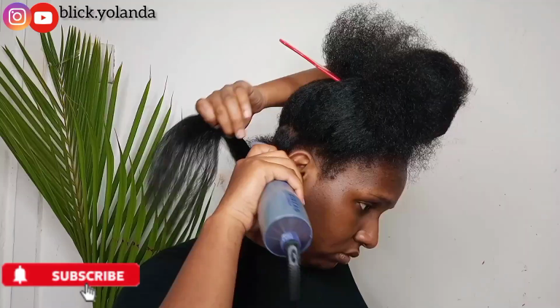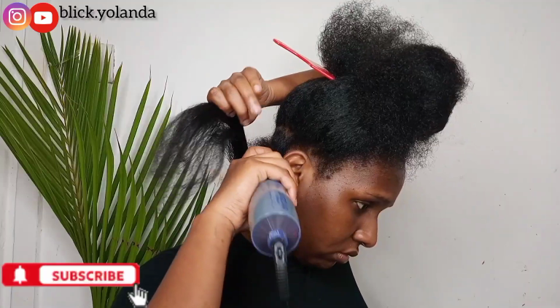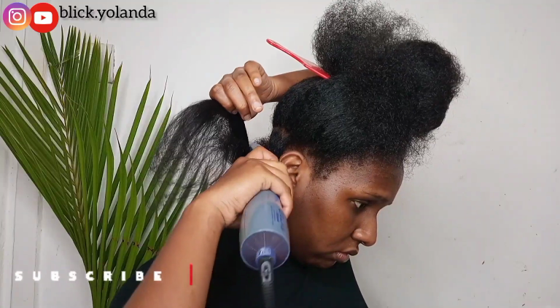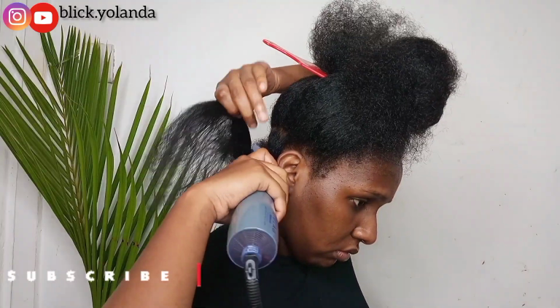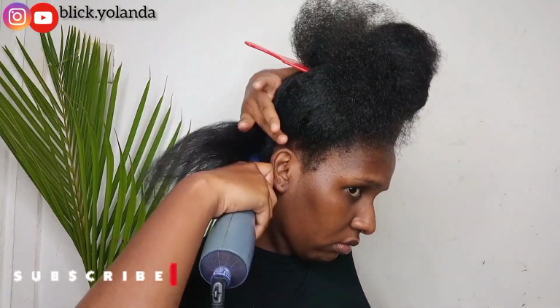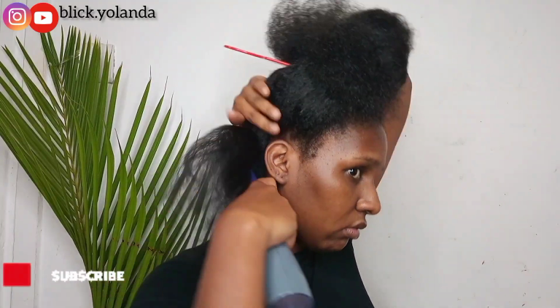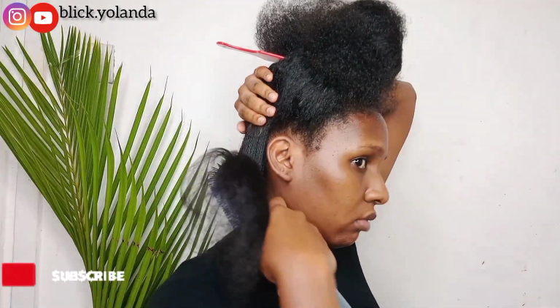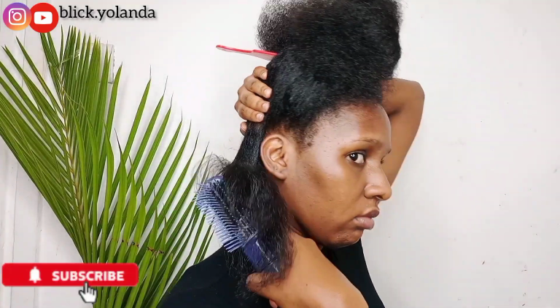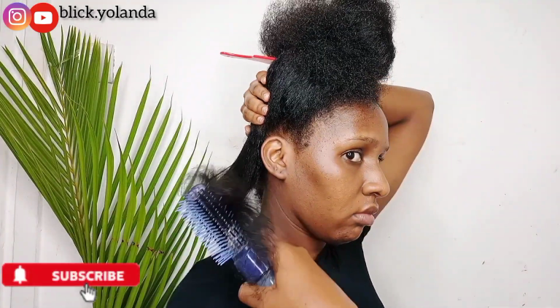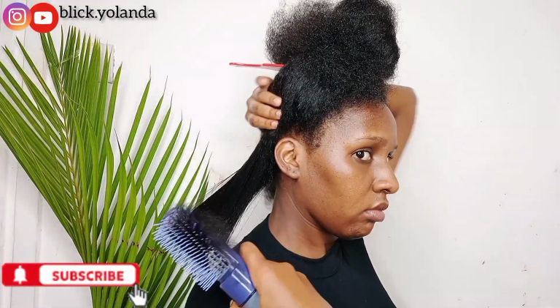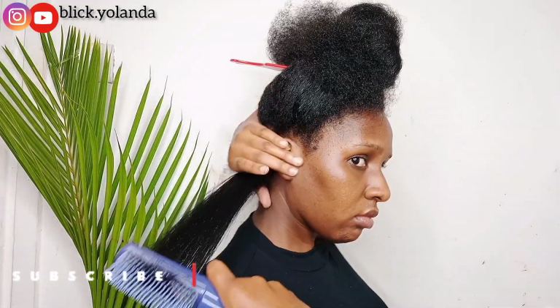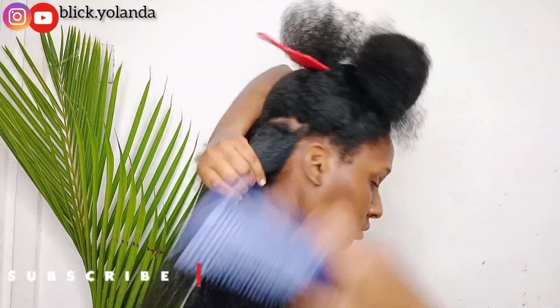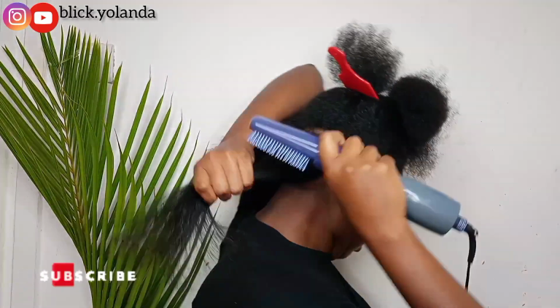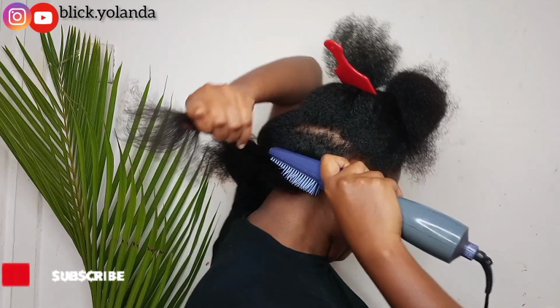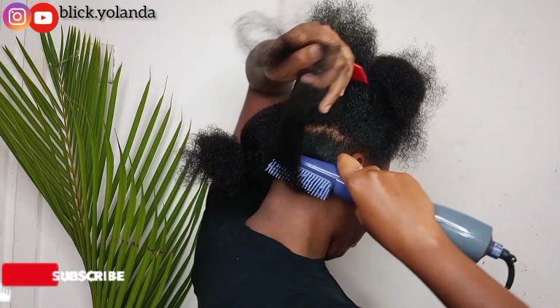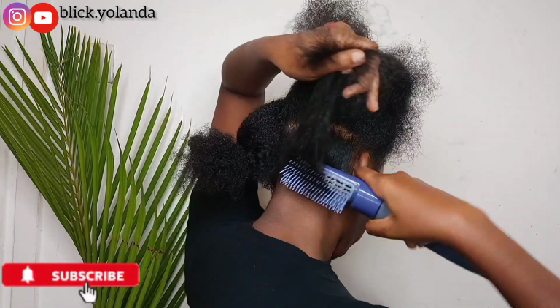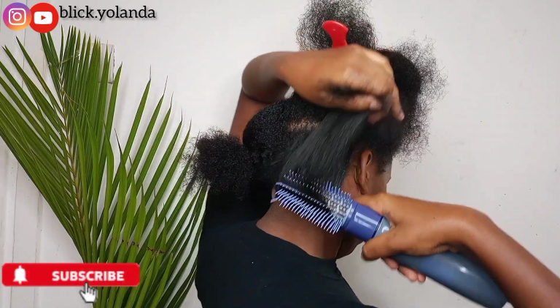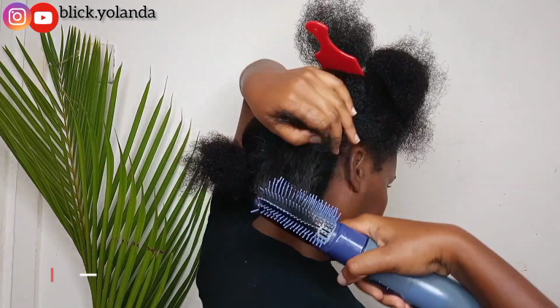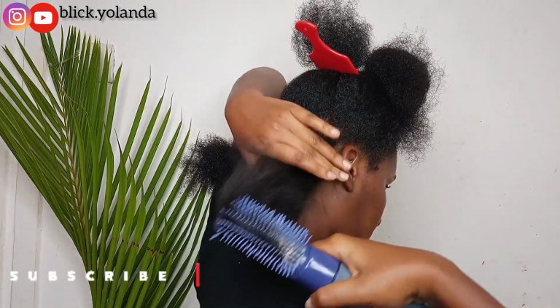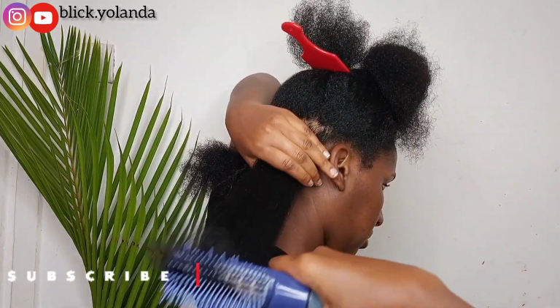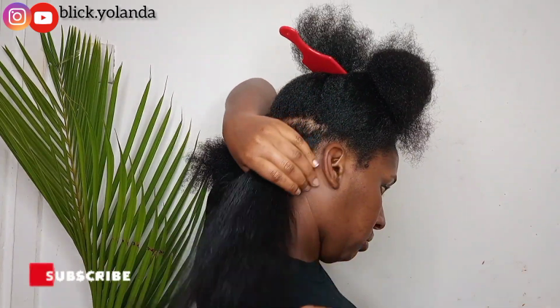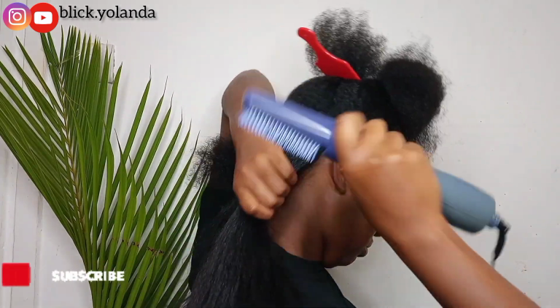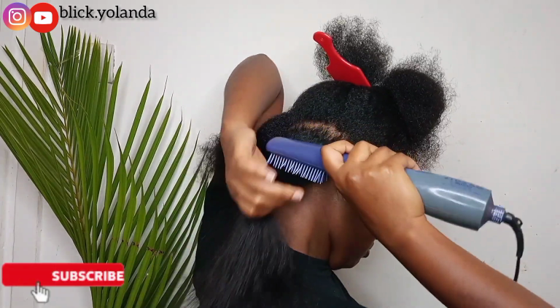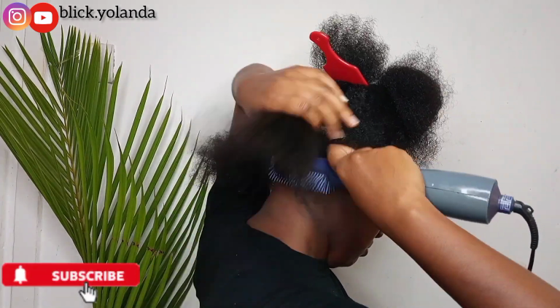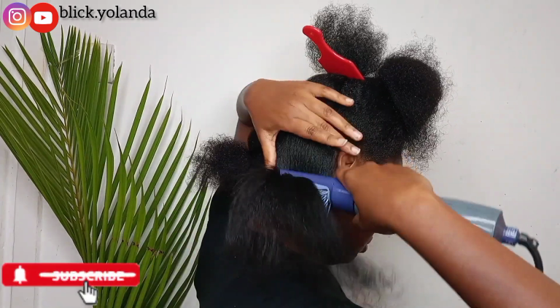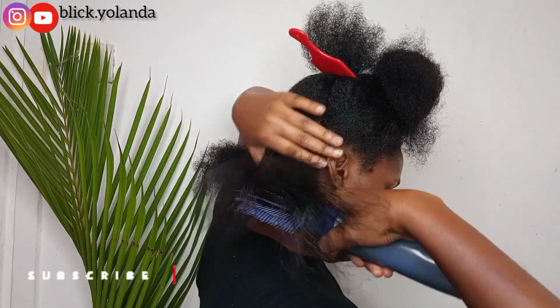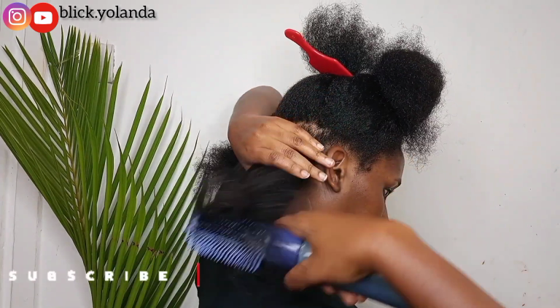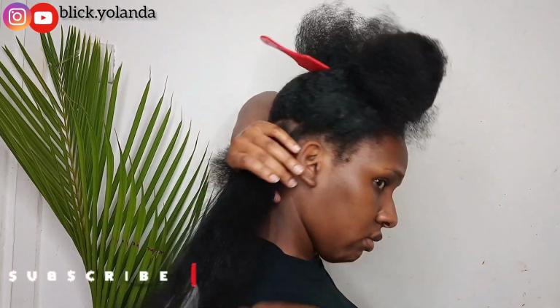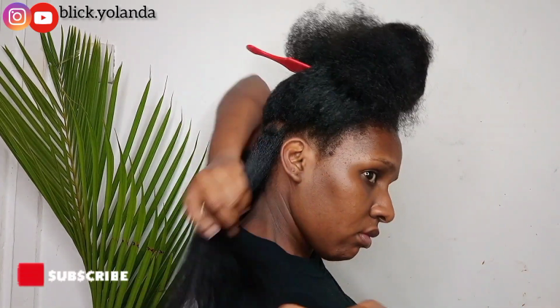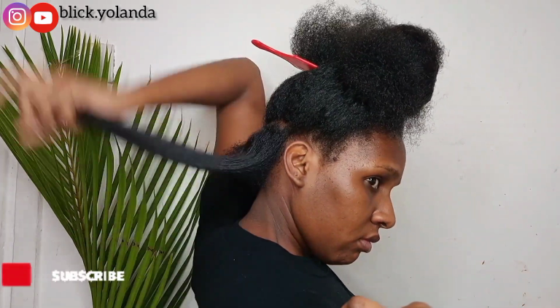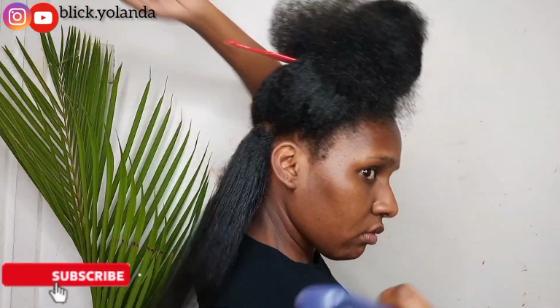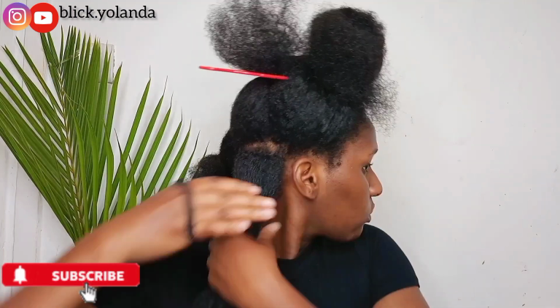After blow drying this section, I'm going to put it in a puff and tie it up.